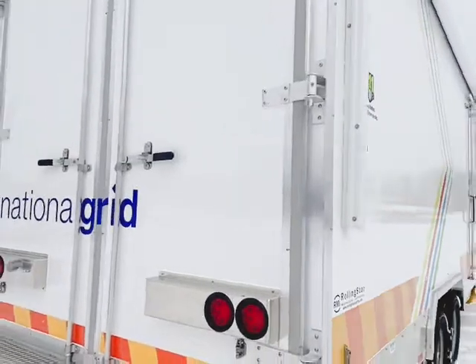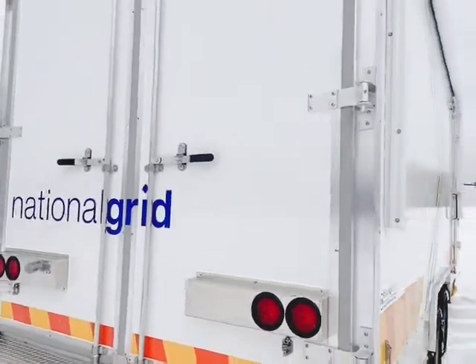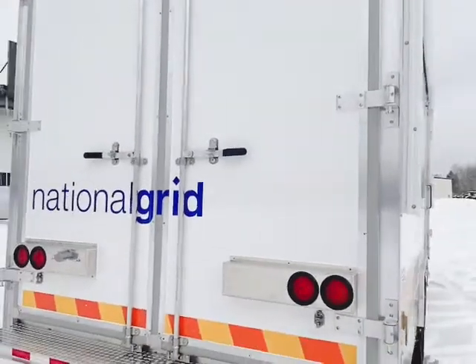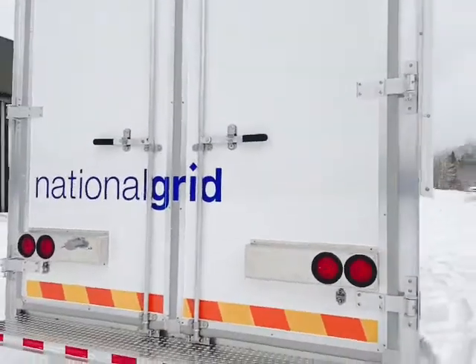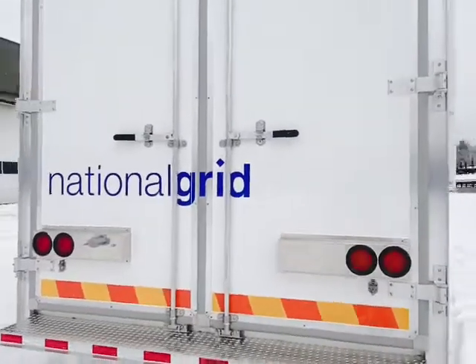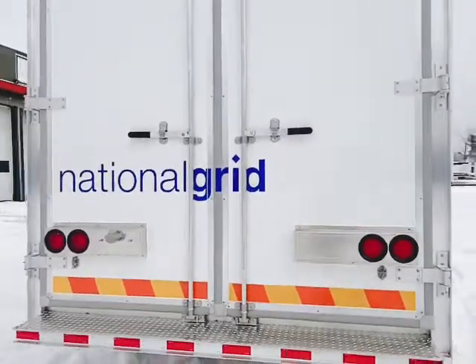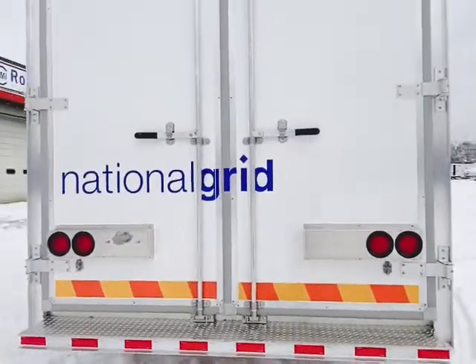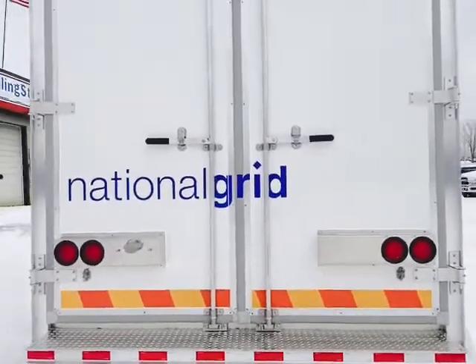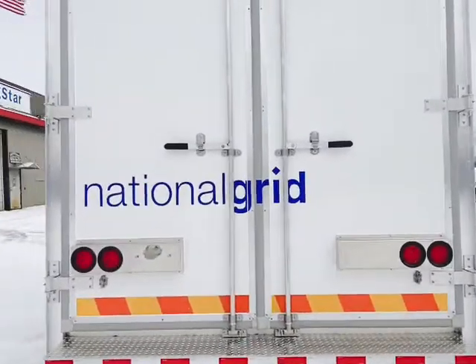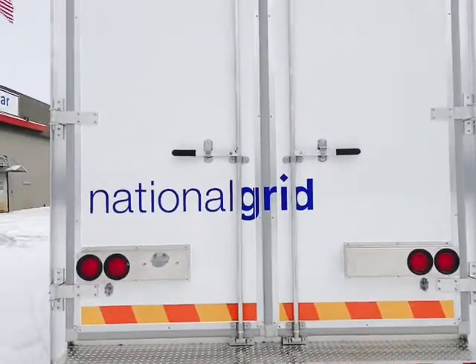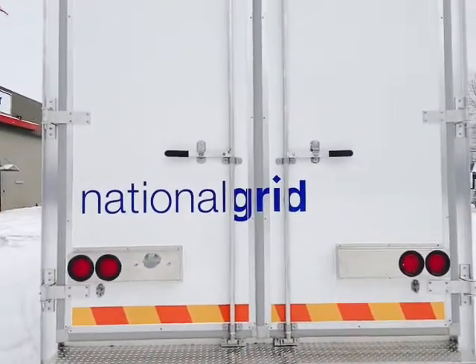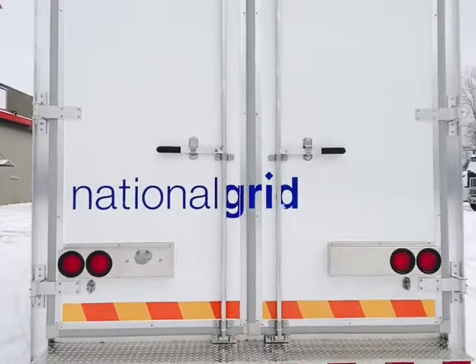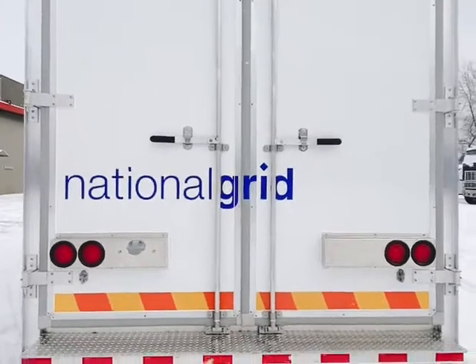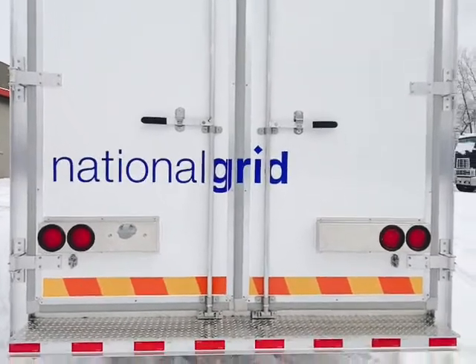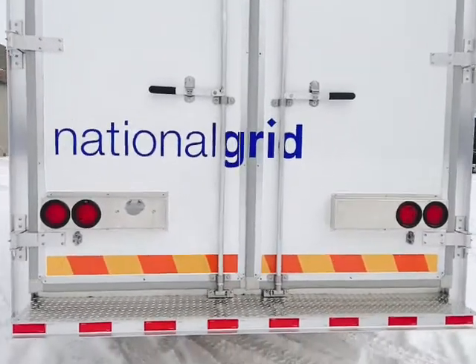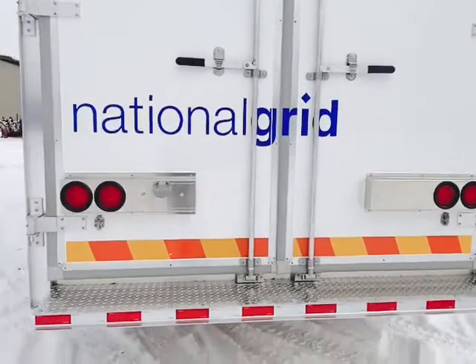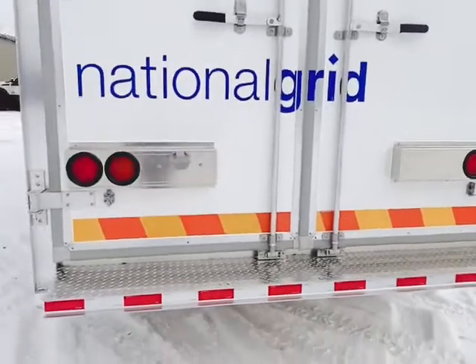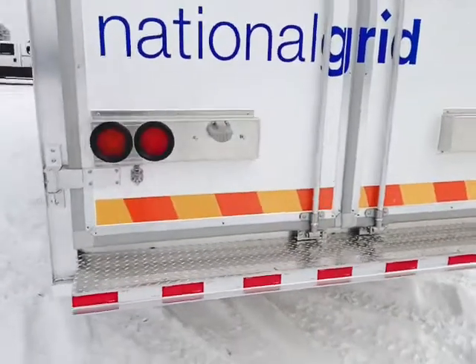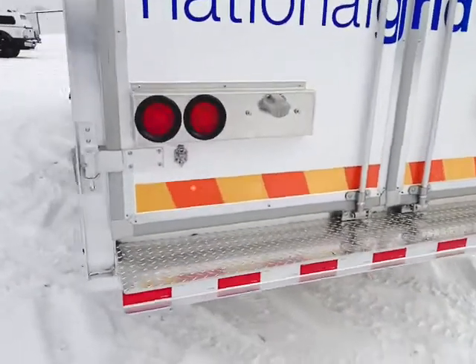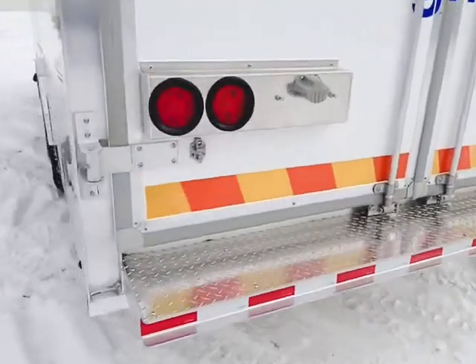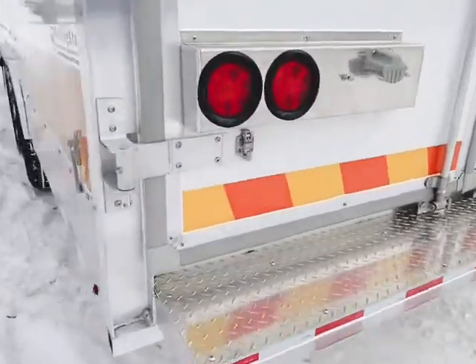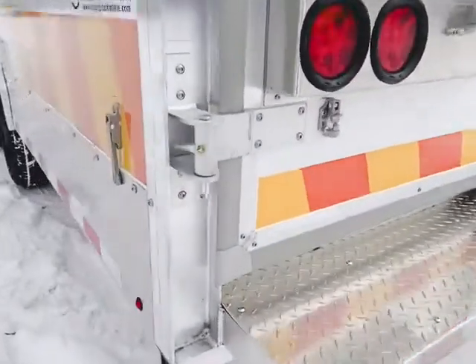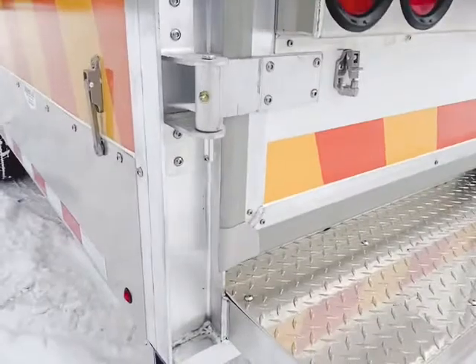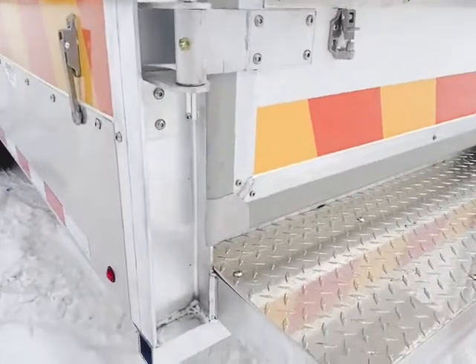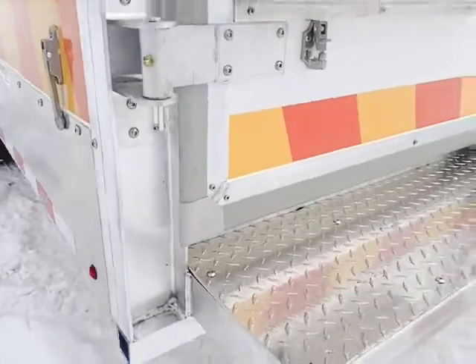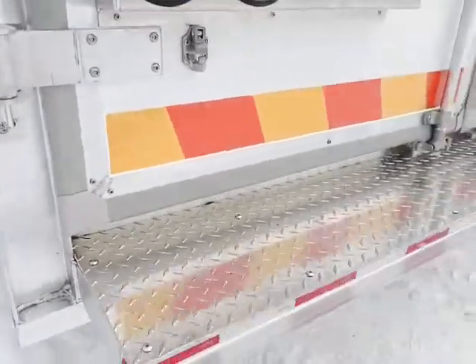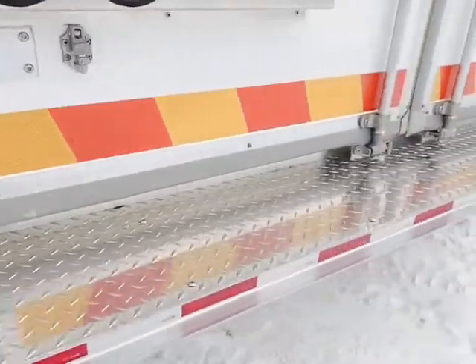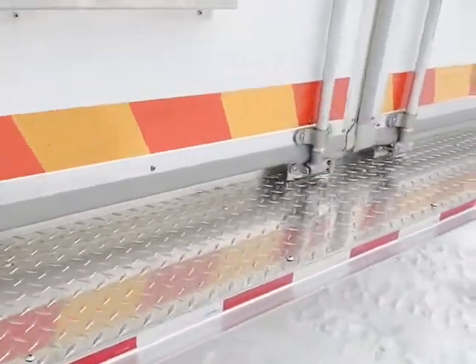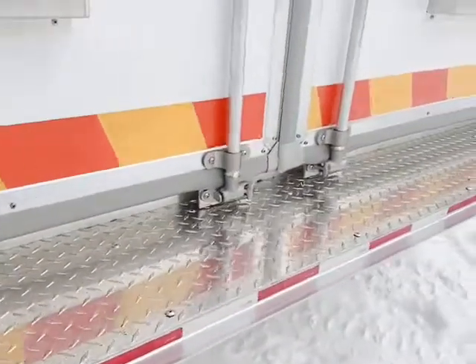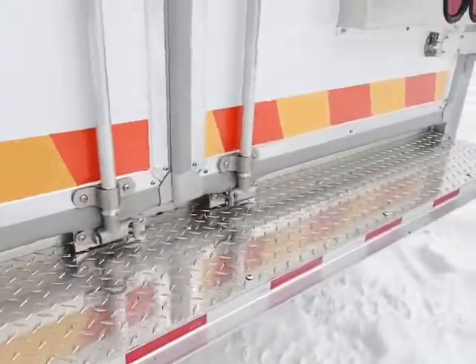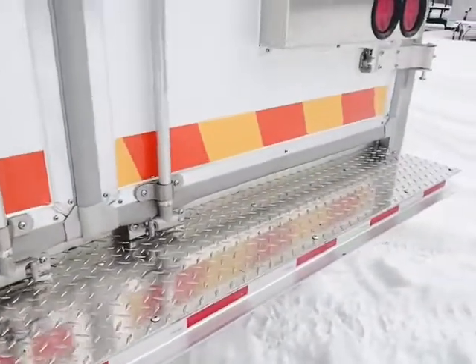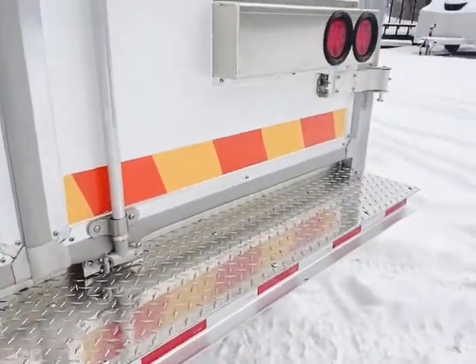This particular customer required truck-style lighting, all LED, and a heavy-duty rear step bumper. All doors feature heavy-duty hinges and heavy-duty cam locks.